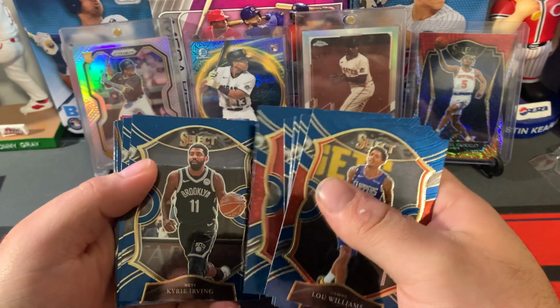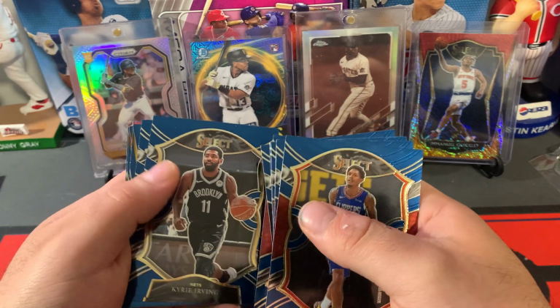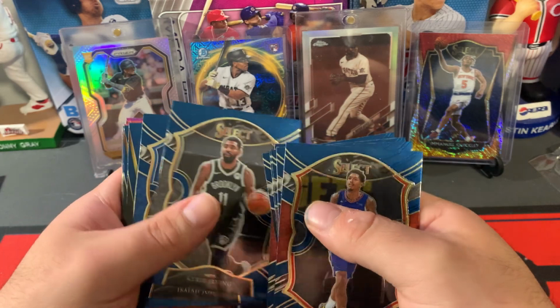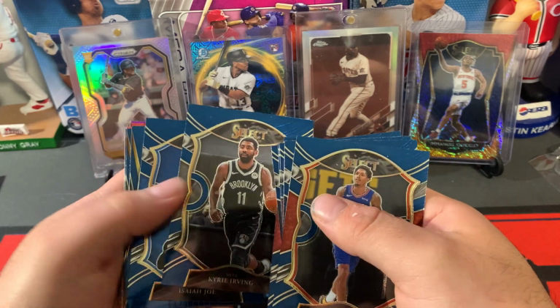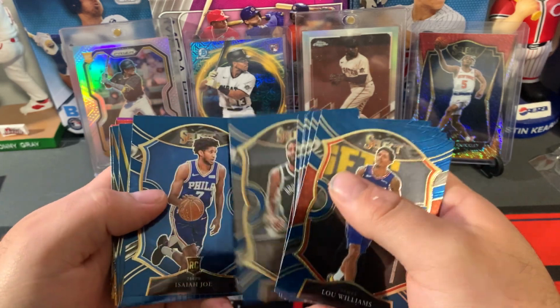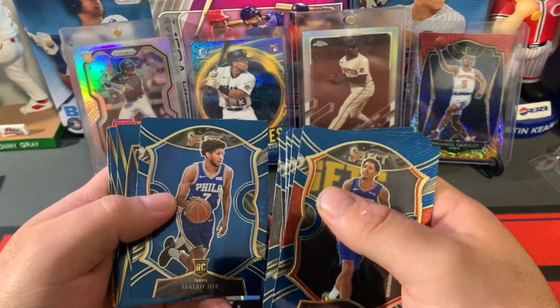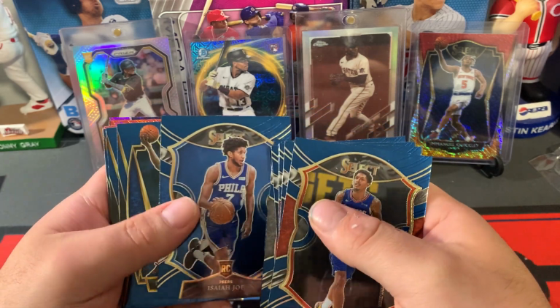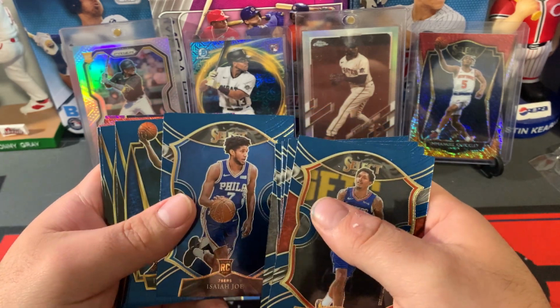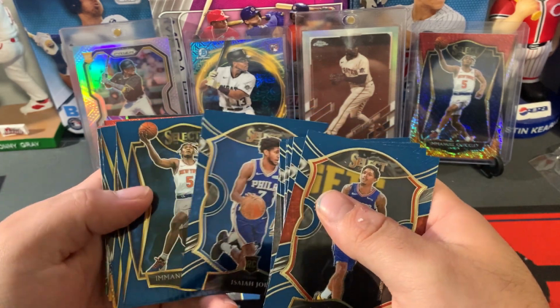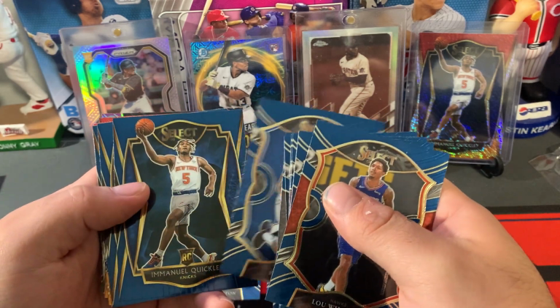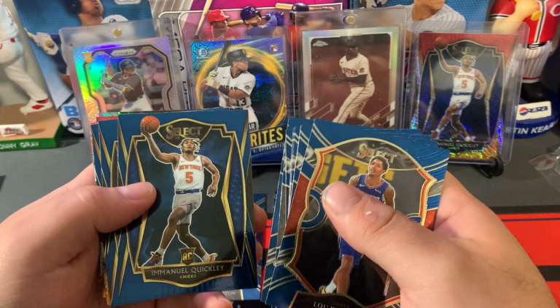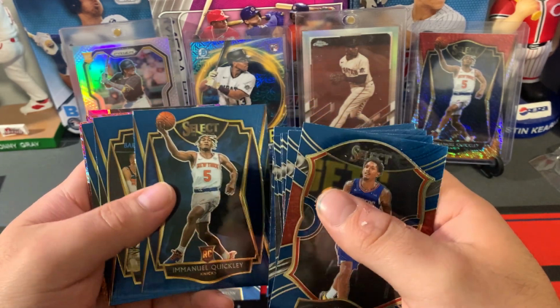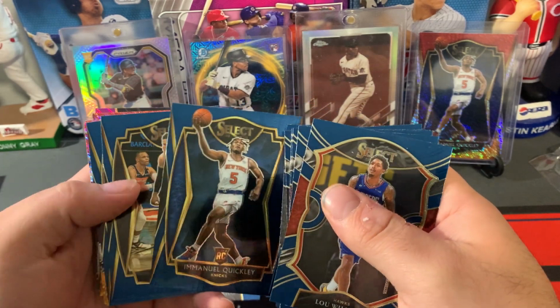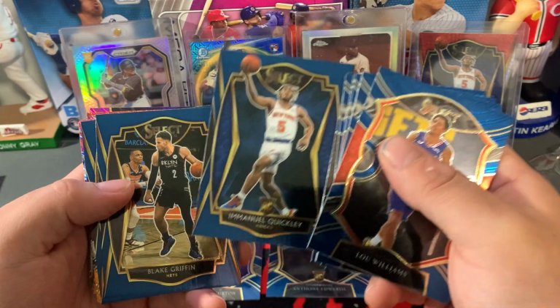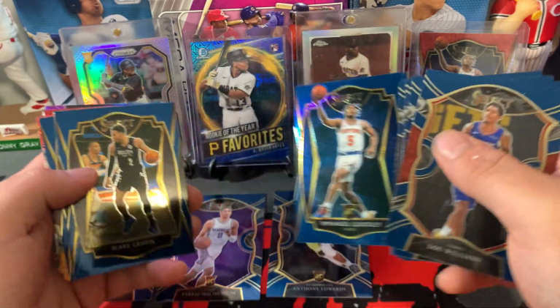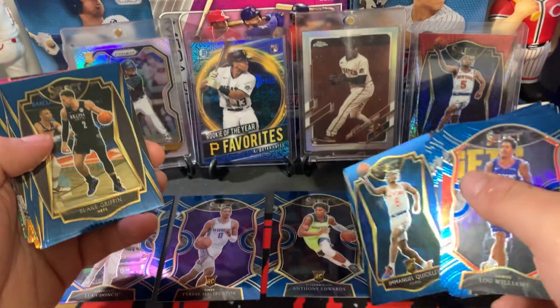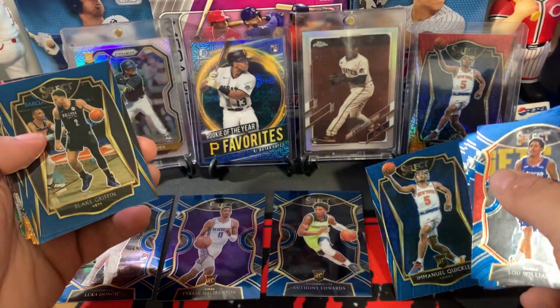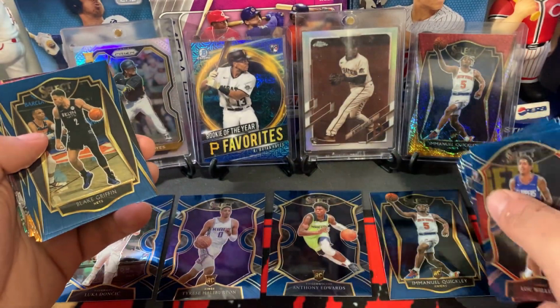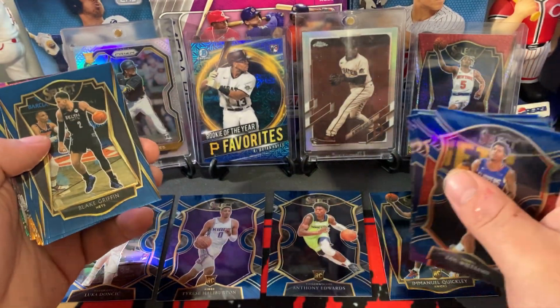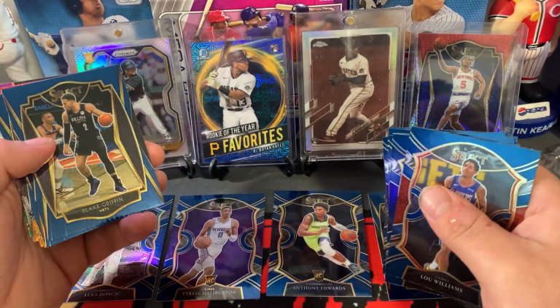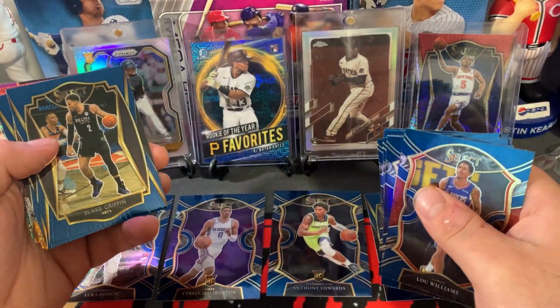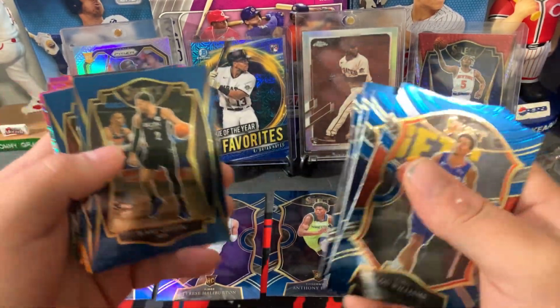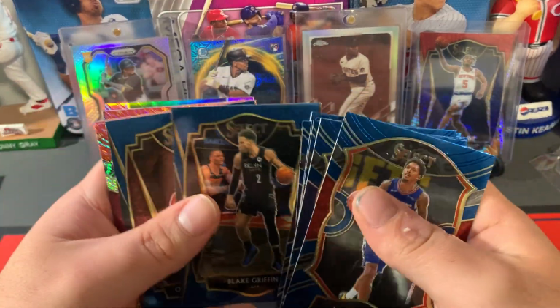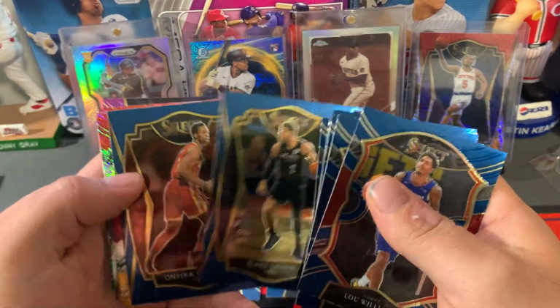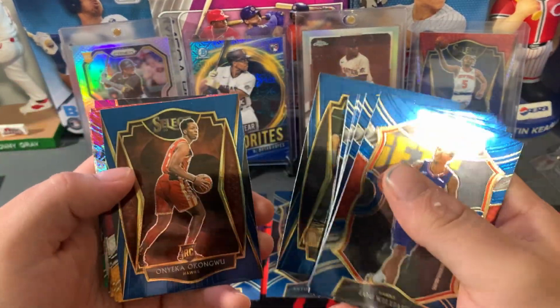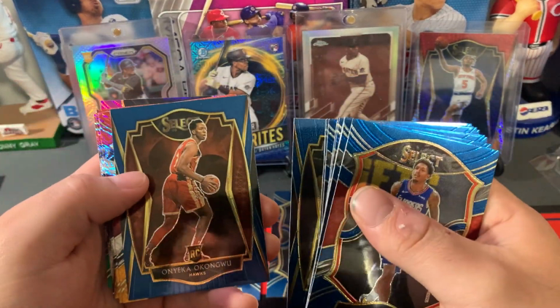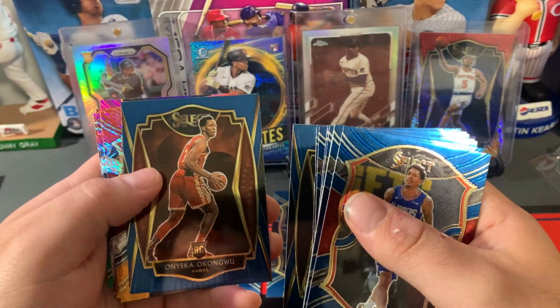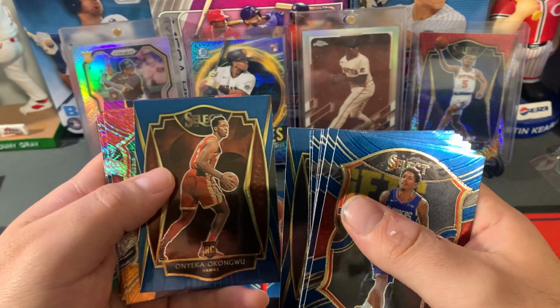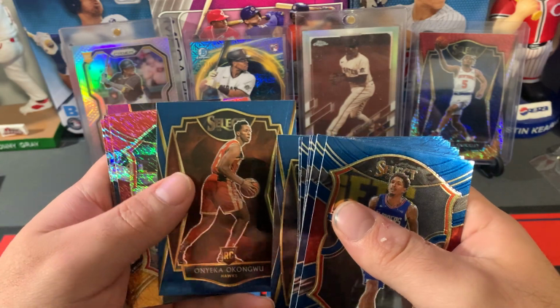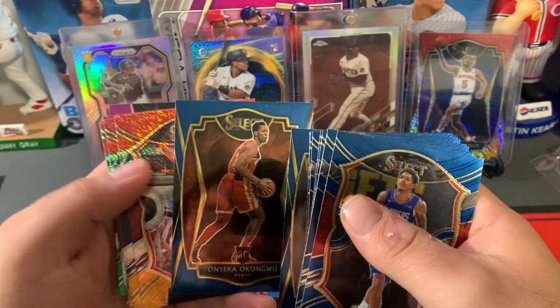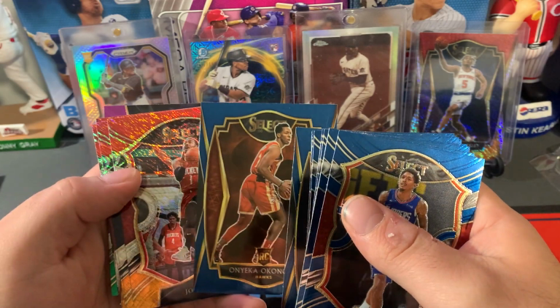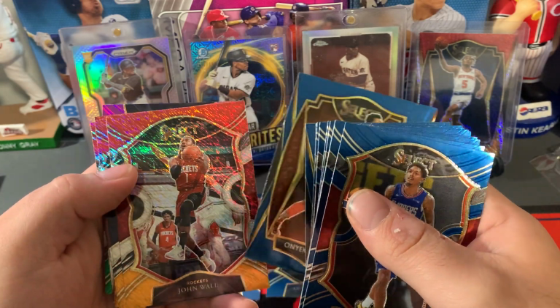Toro, Kyrie Irving, Isaiah Joe, Emmanuel Quigley — nice one there. Blake Griffin, Okunwu rookie card.